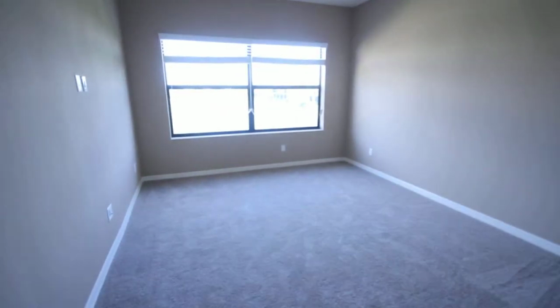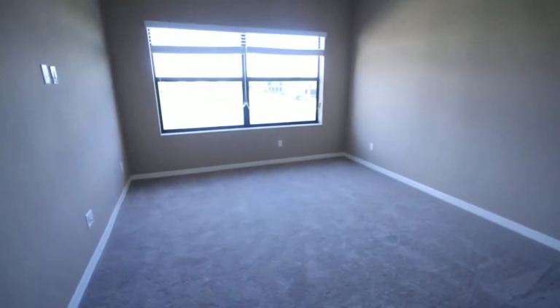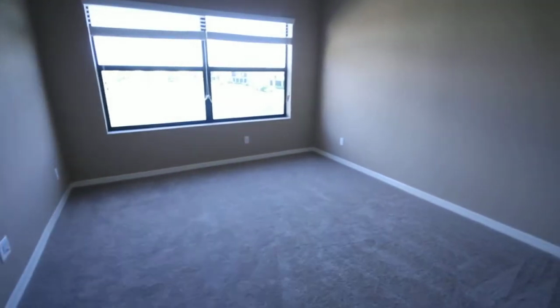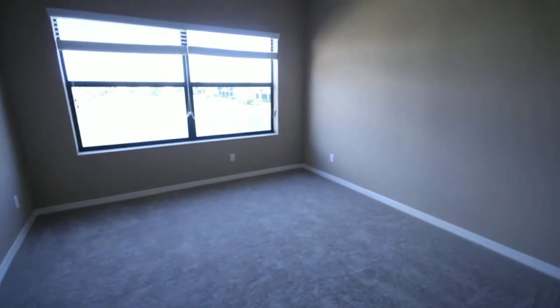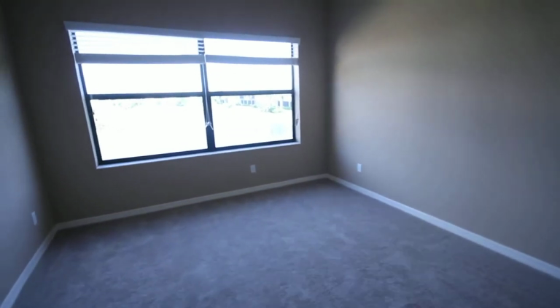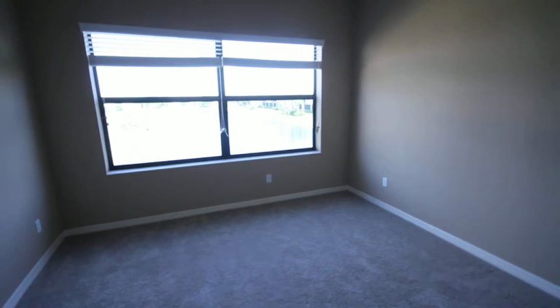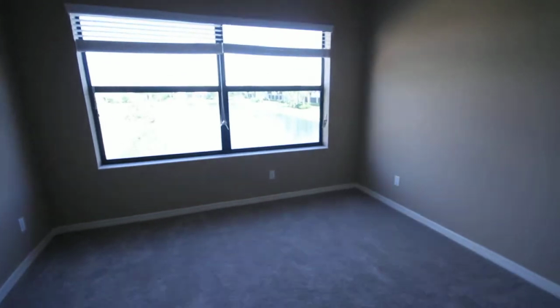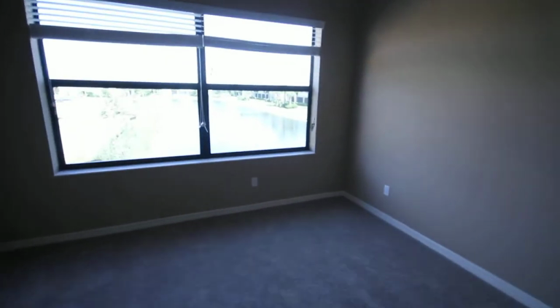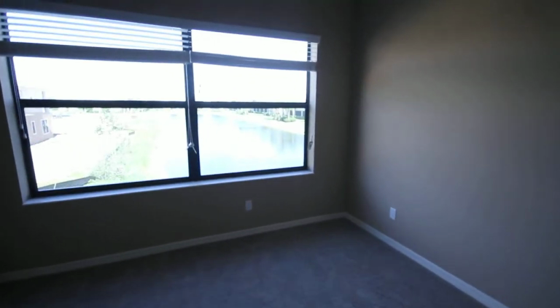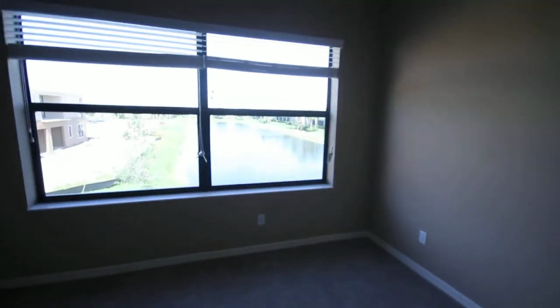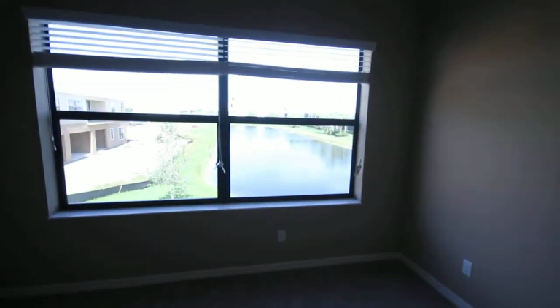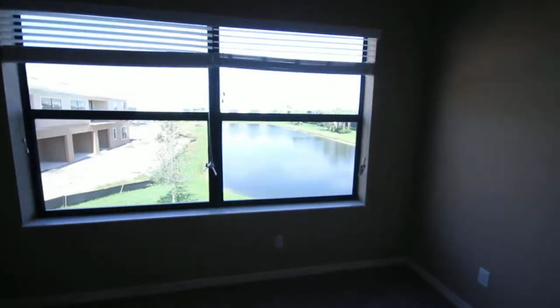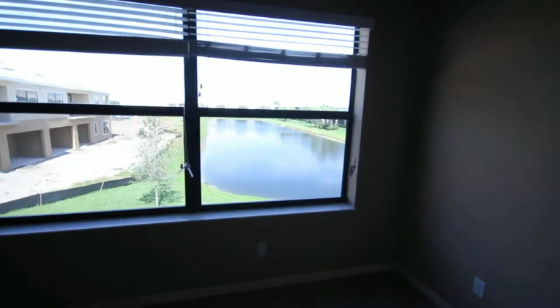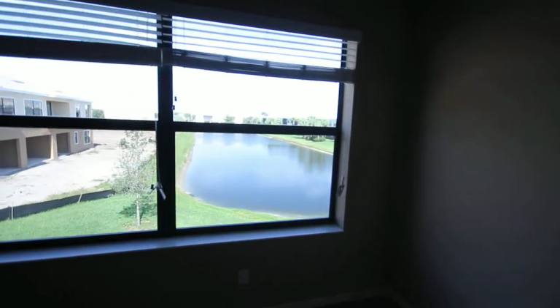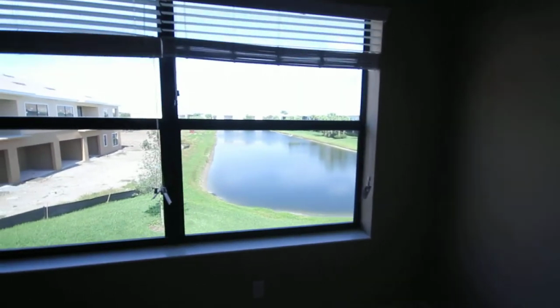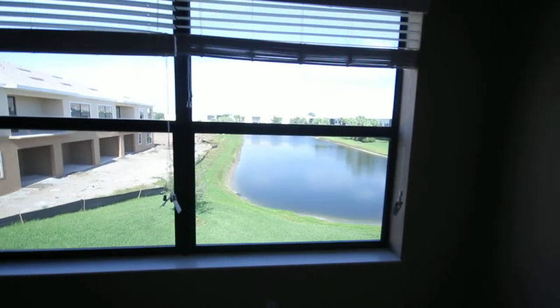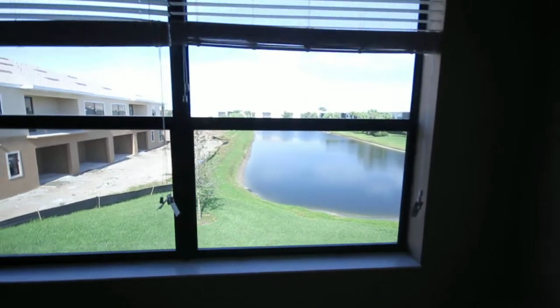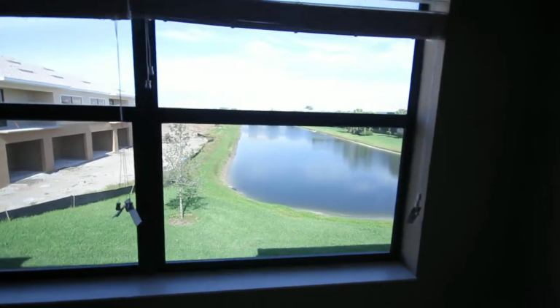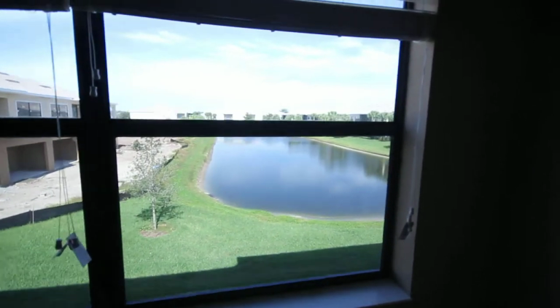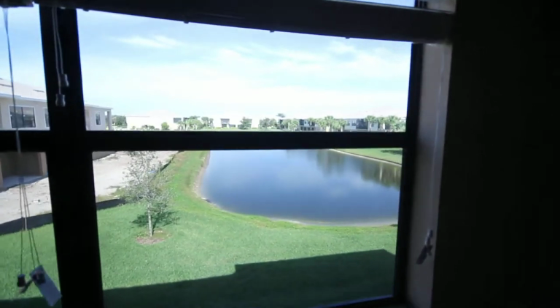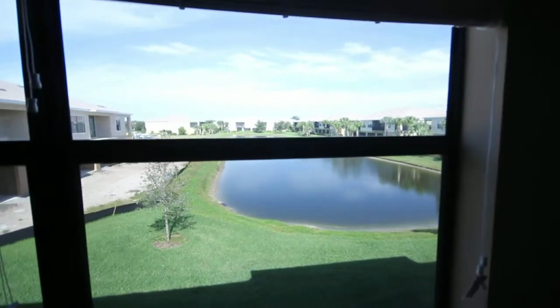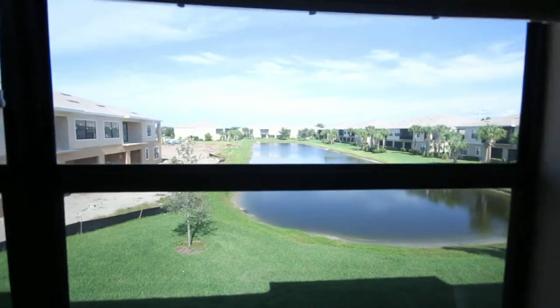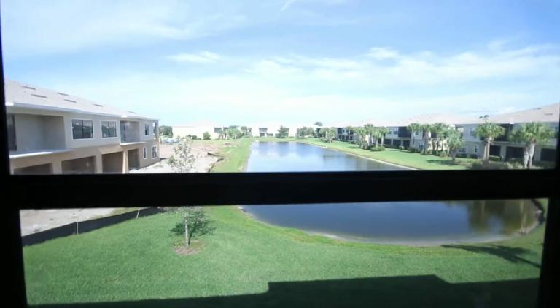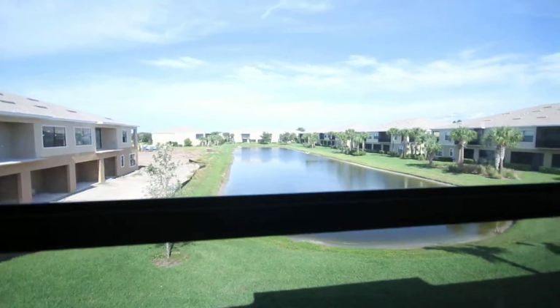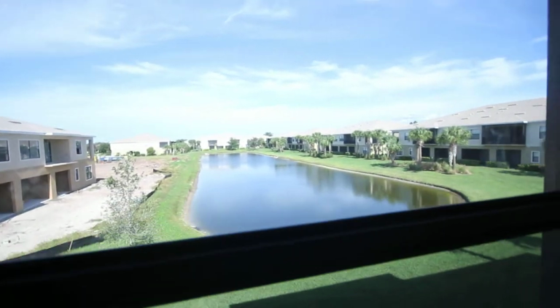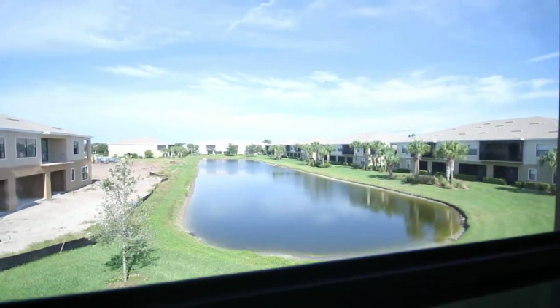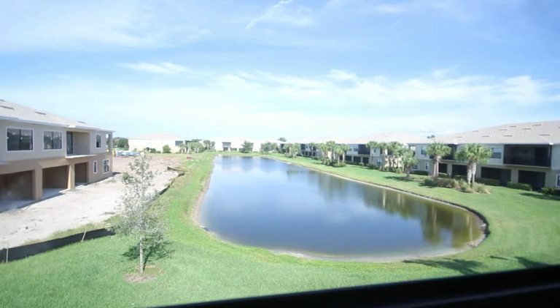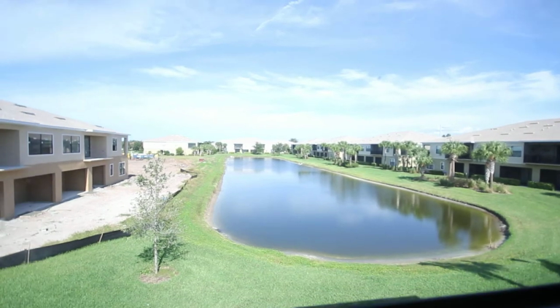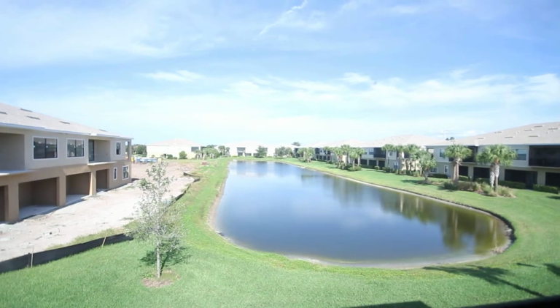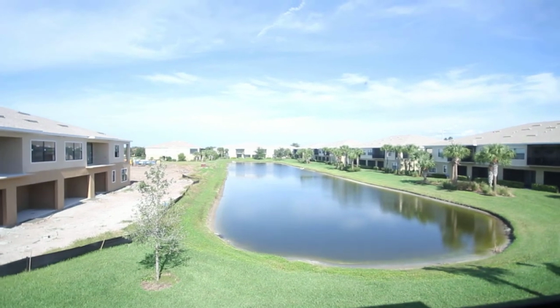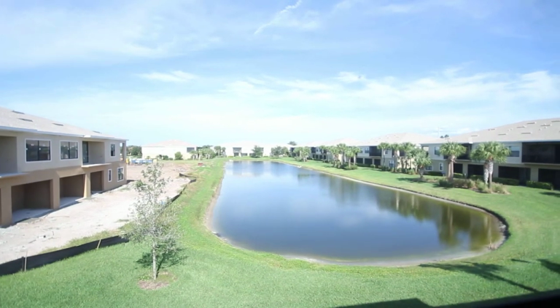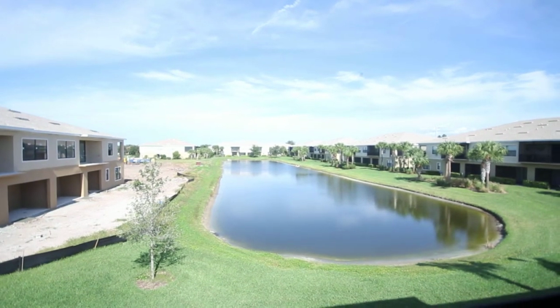And then once again, waking up to this gorgeous view every morning — that's what it's all about right there, Vic. That view.